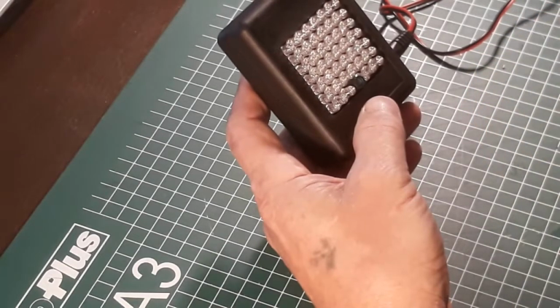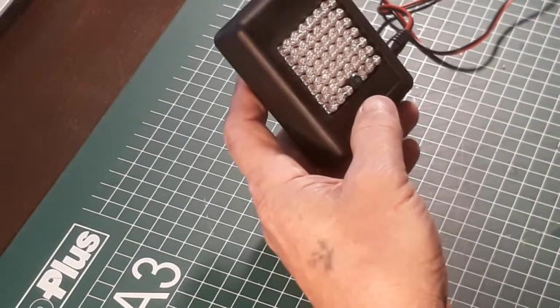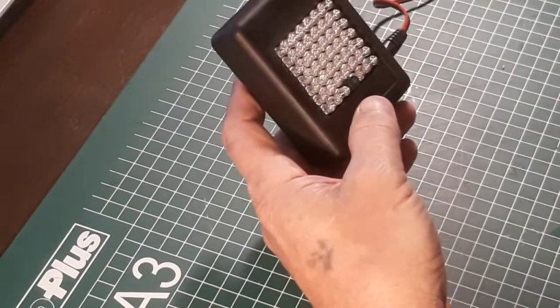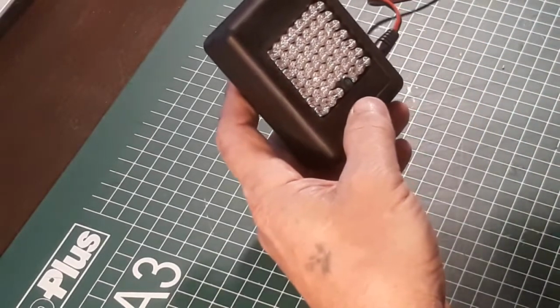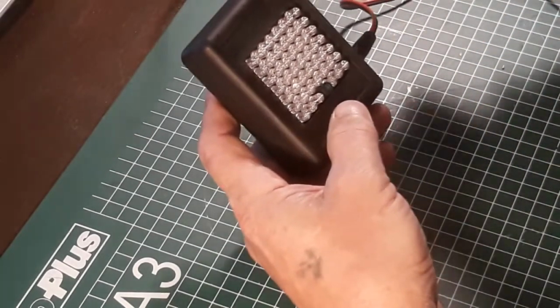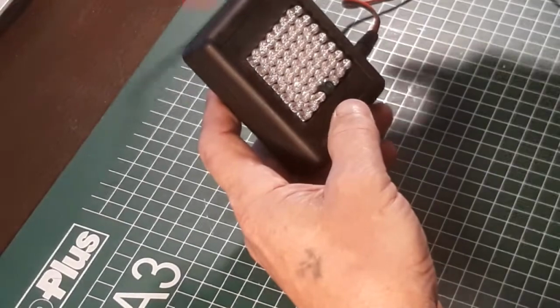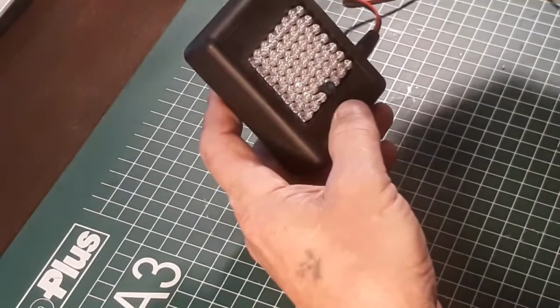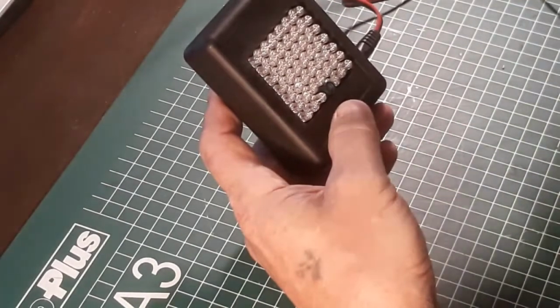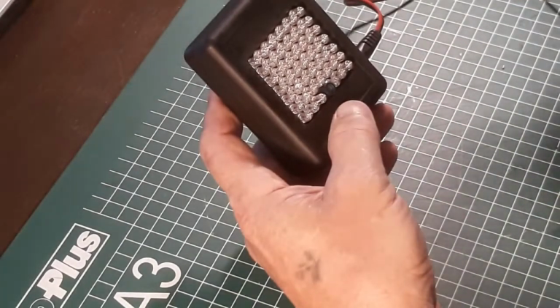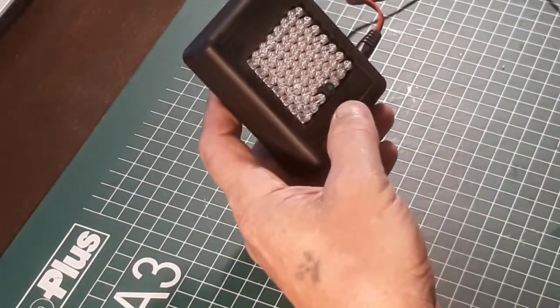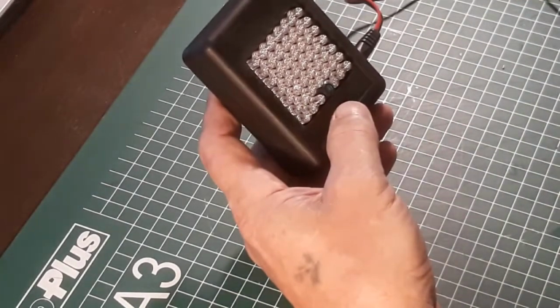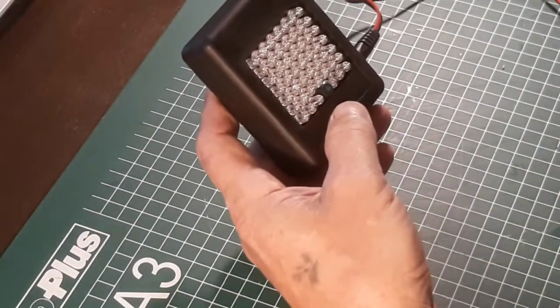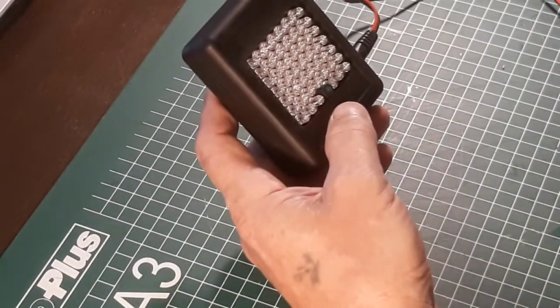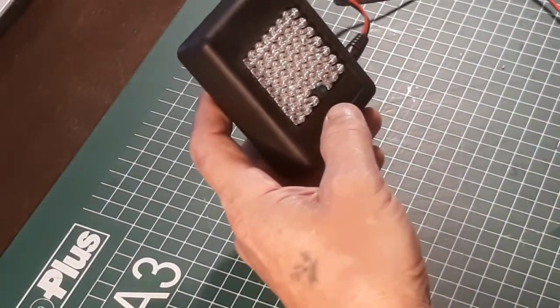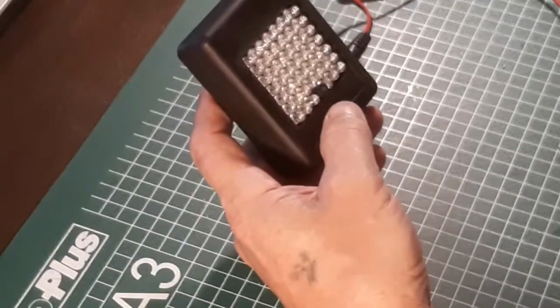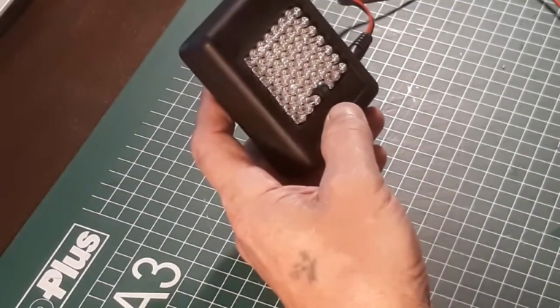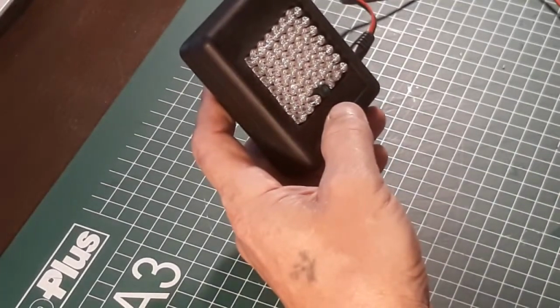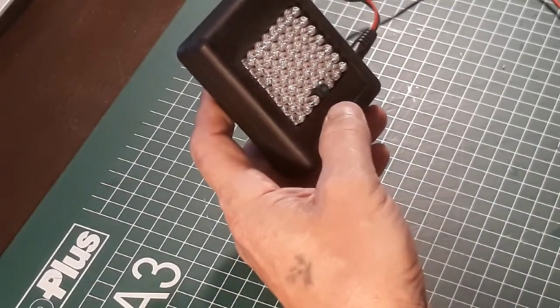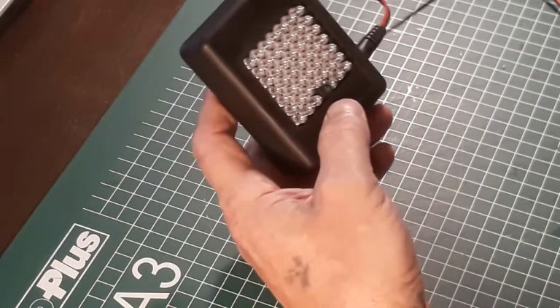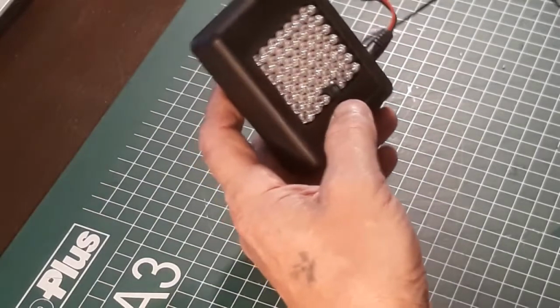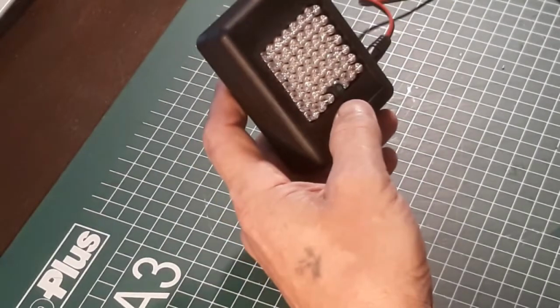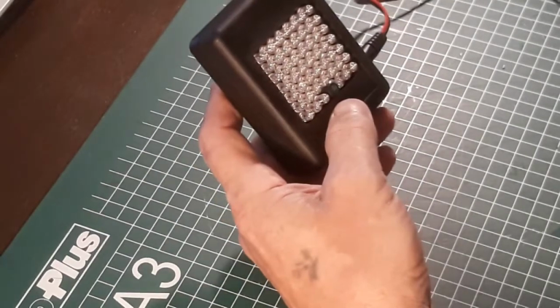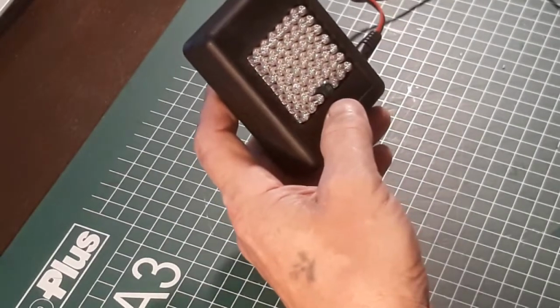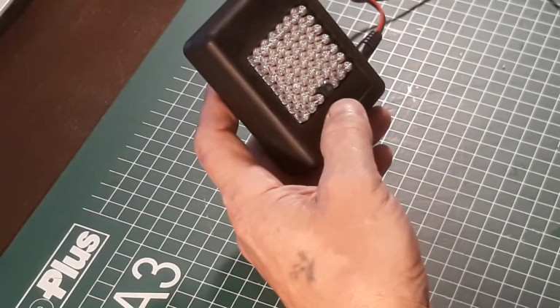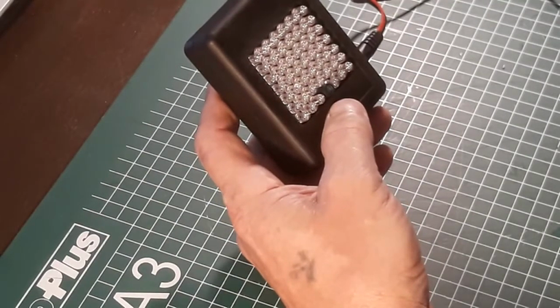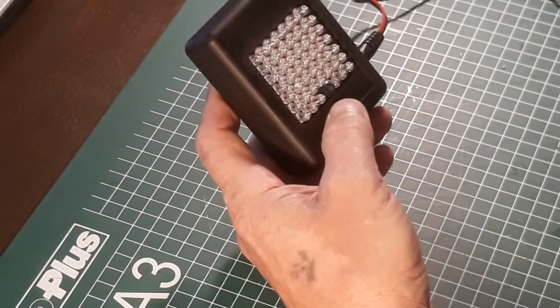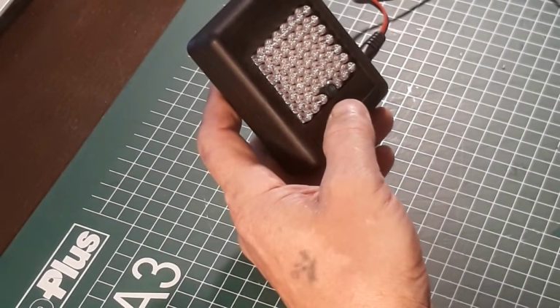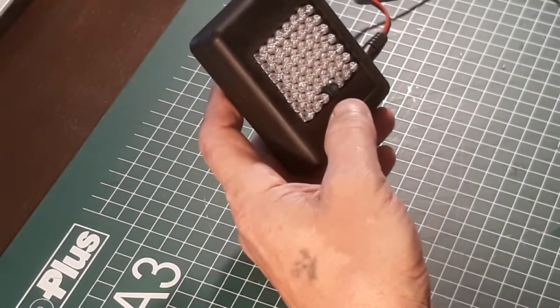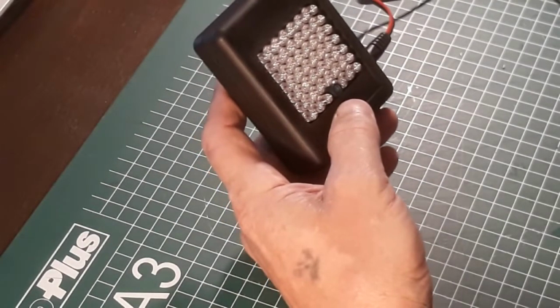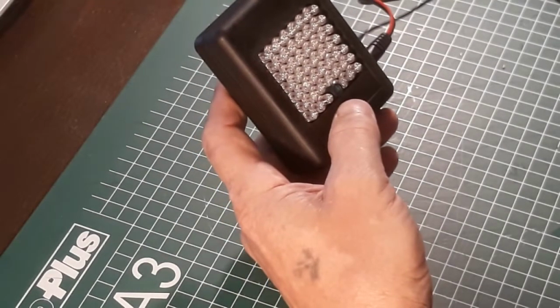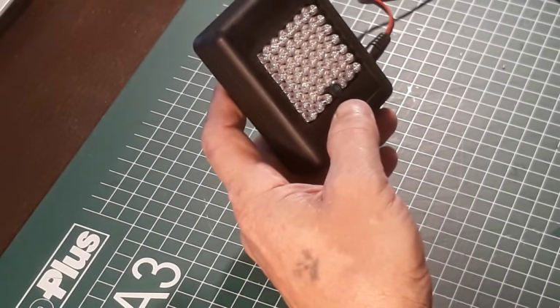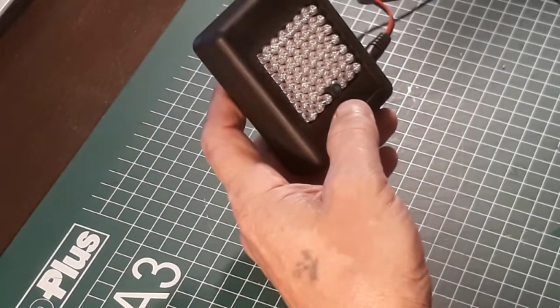I'm using a Li-ion battery, 12 volts for the power. It needs 12 volts, so hopefully it's going to work. I'm going to try to show it.